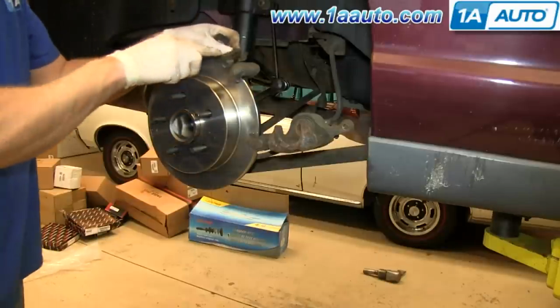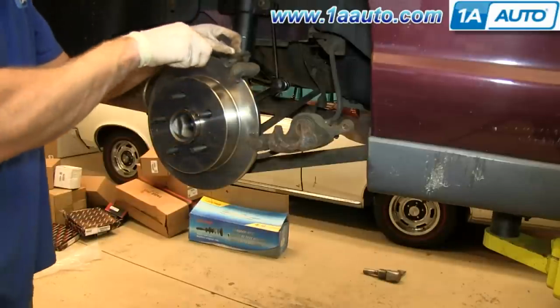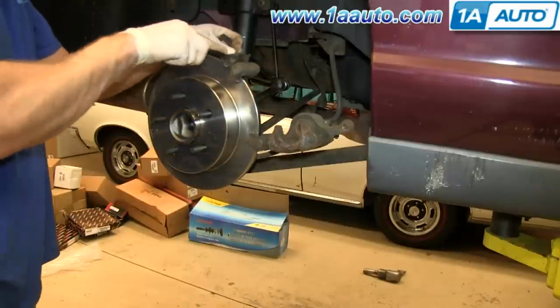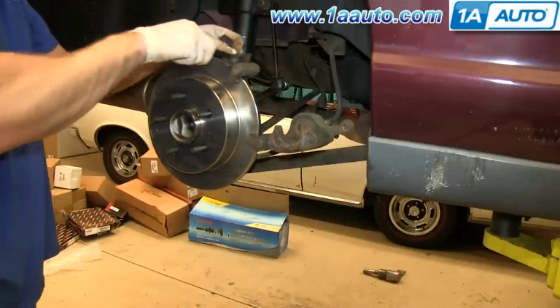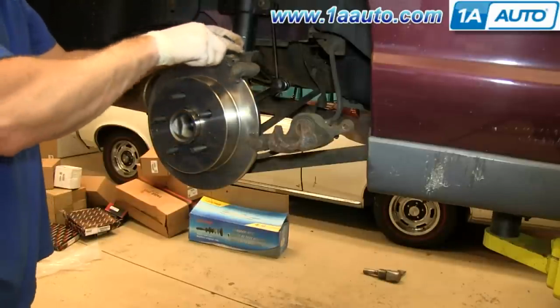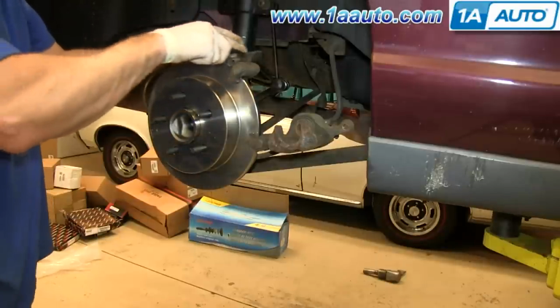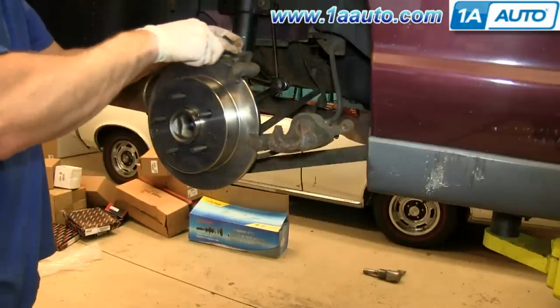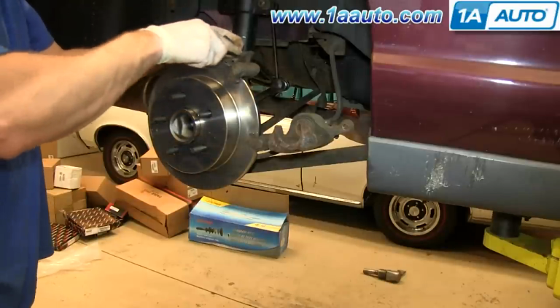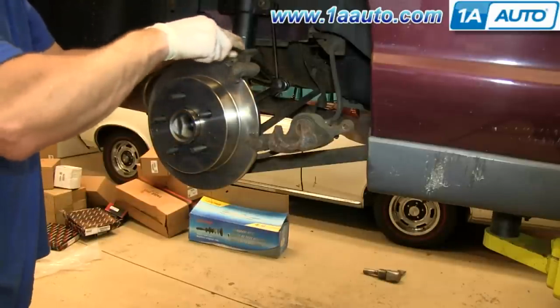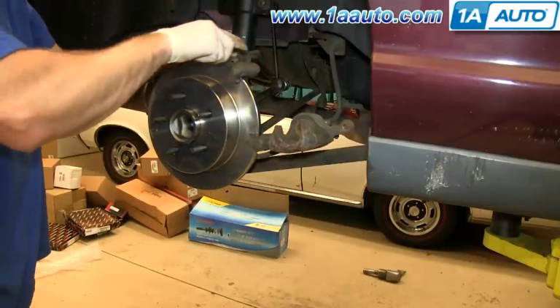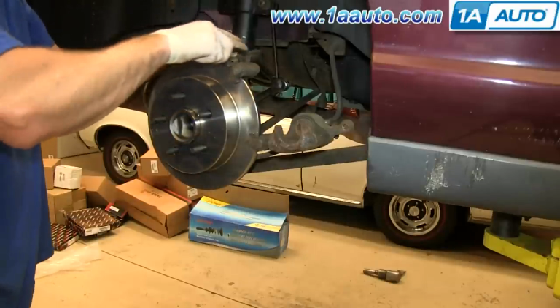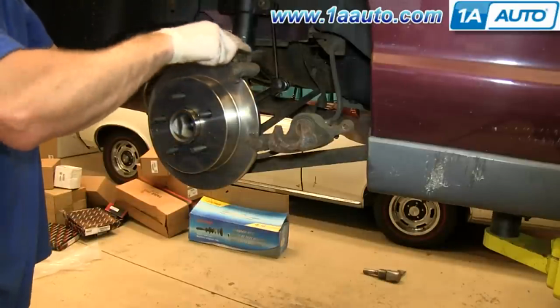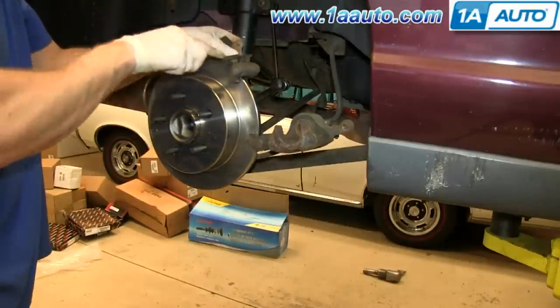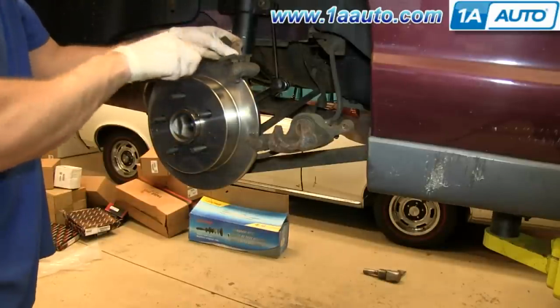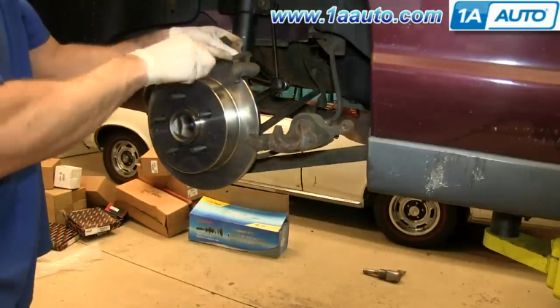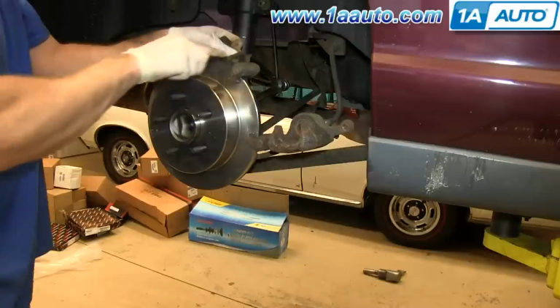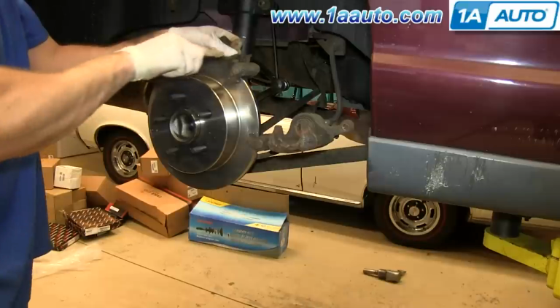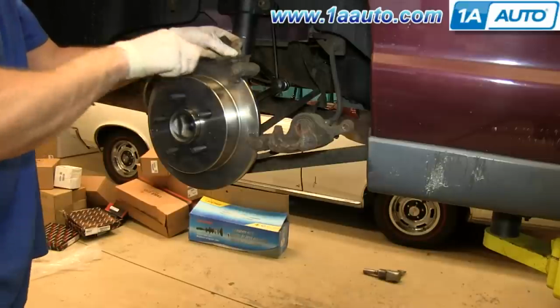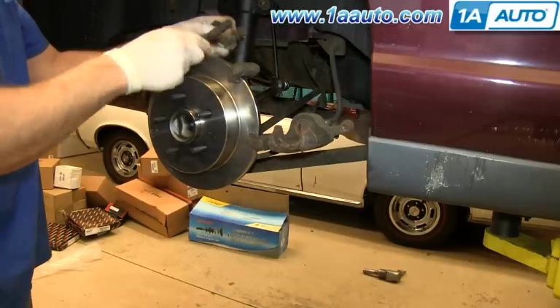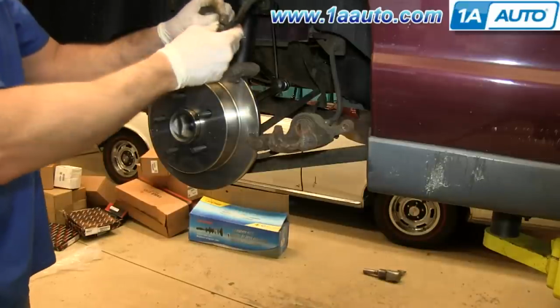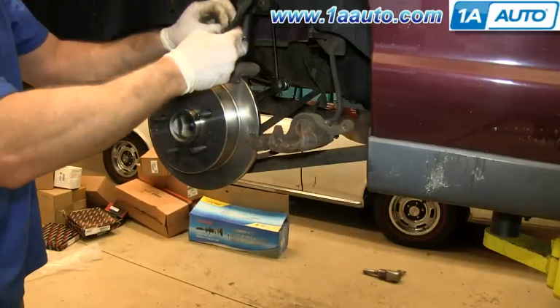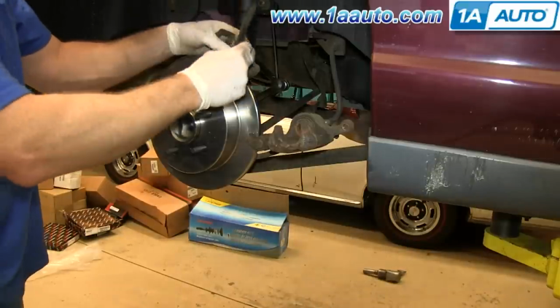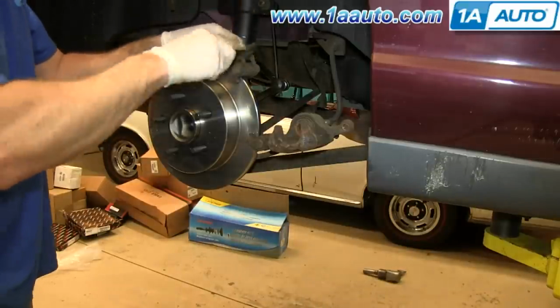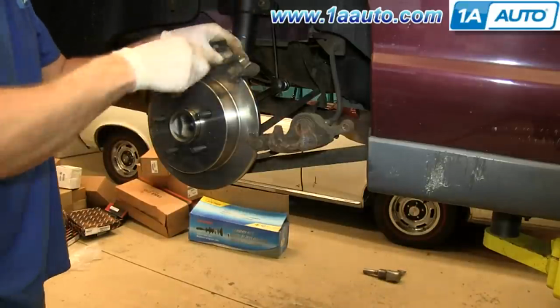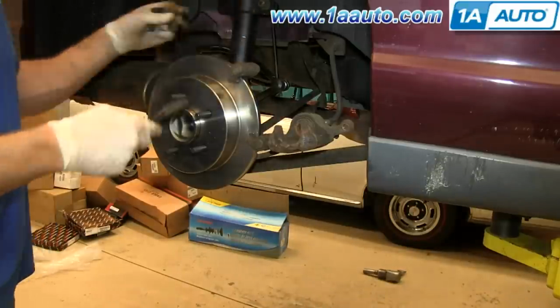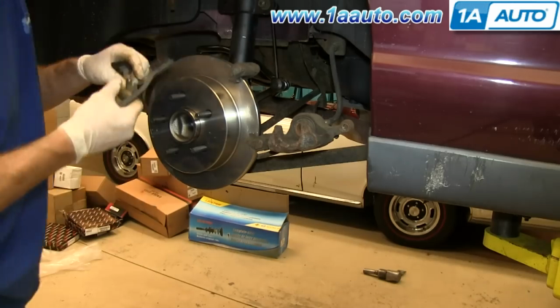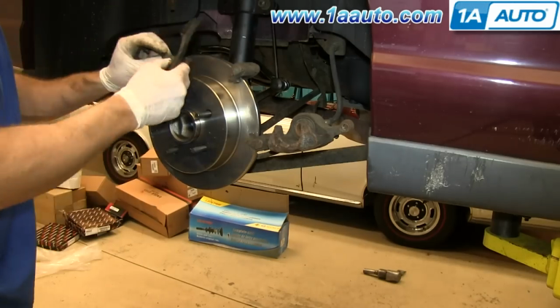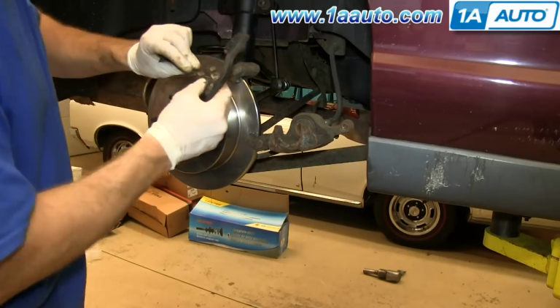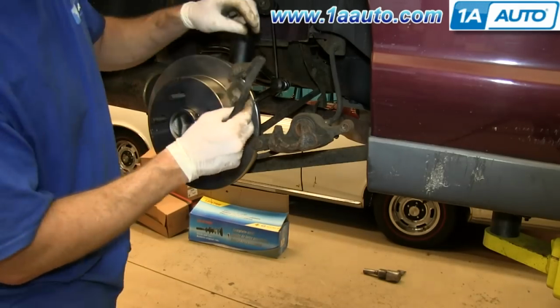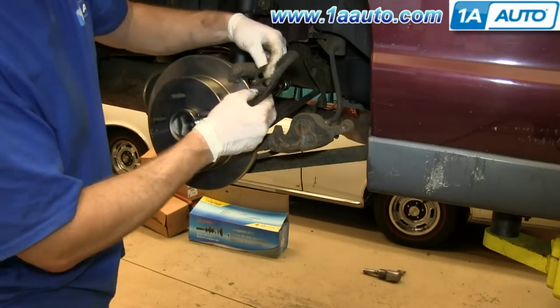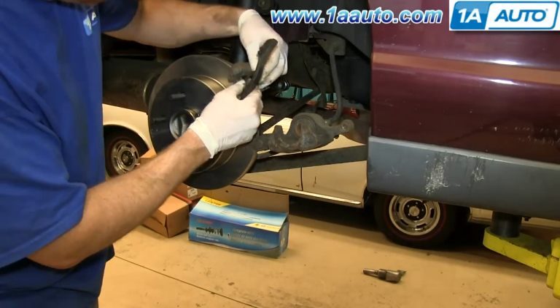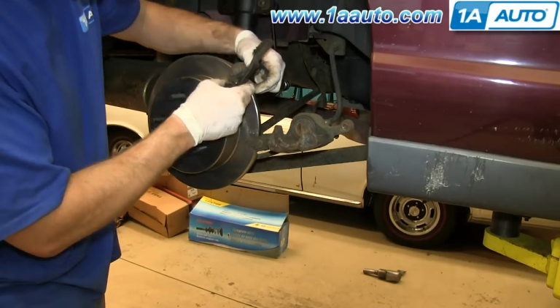Clean off your brake pad slides using a wire brush and then push them back into place.